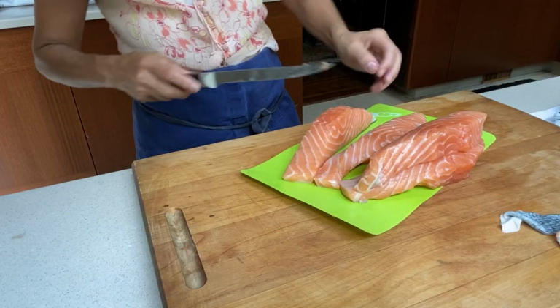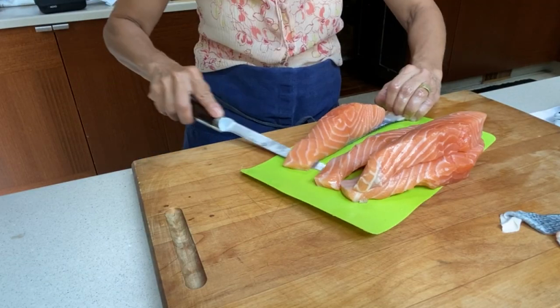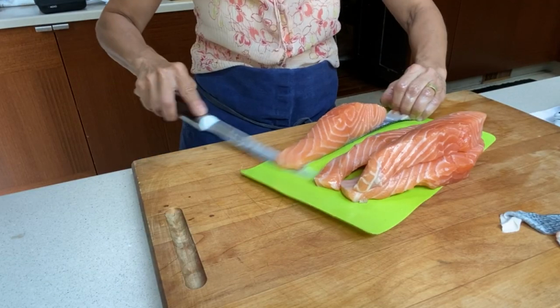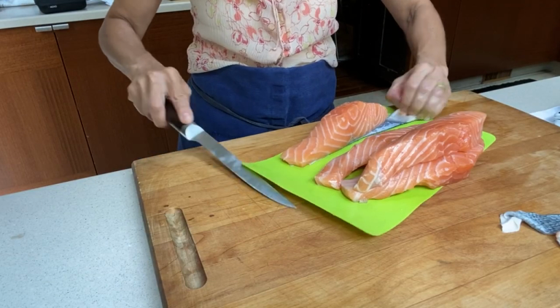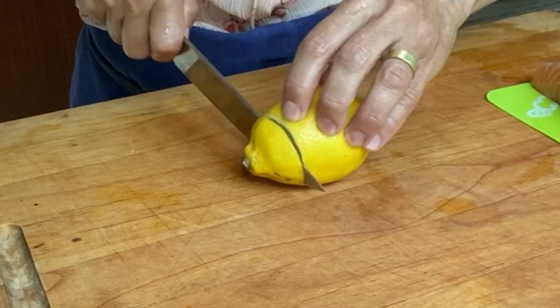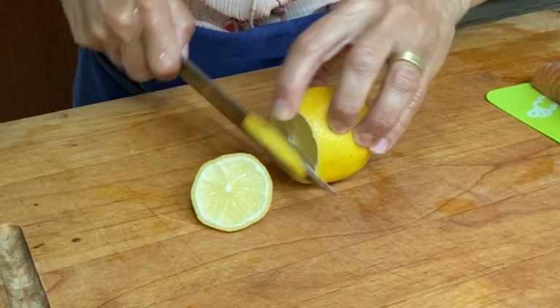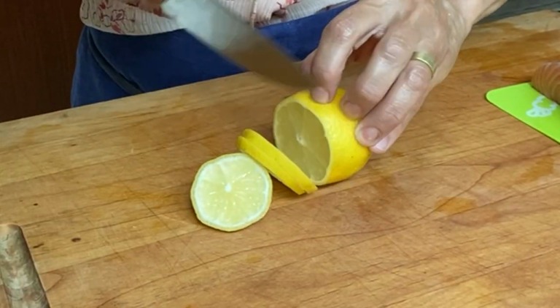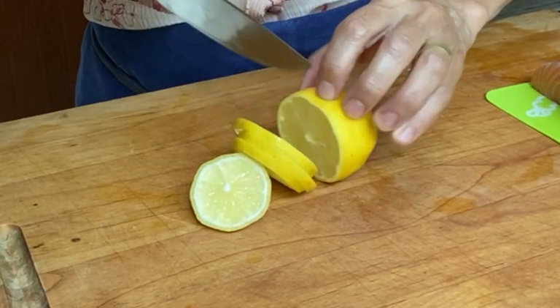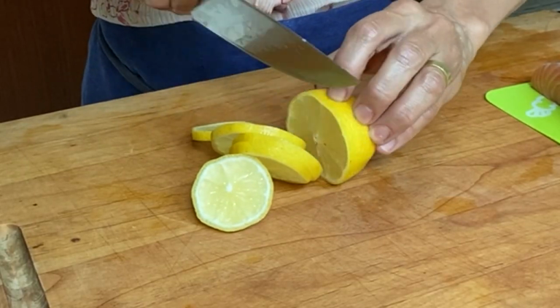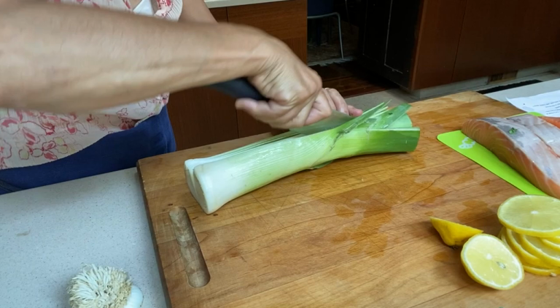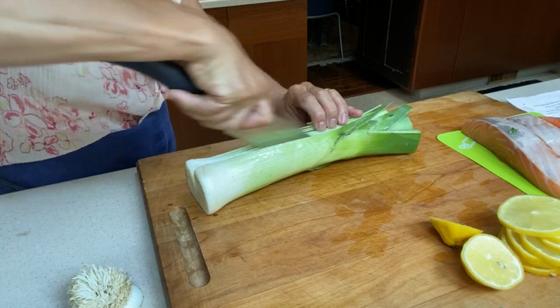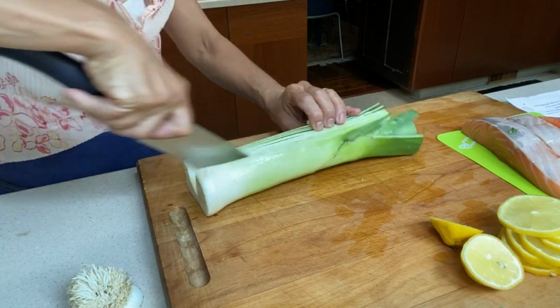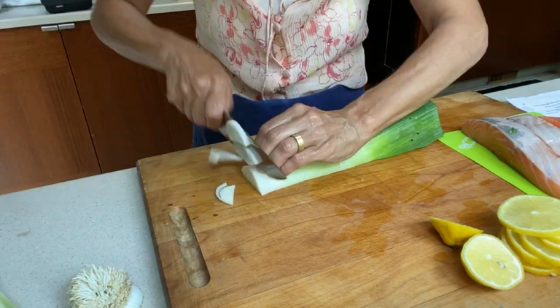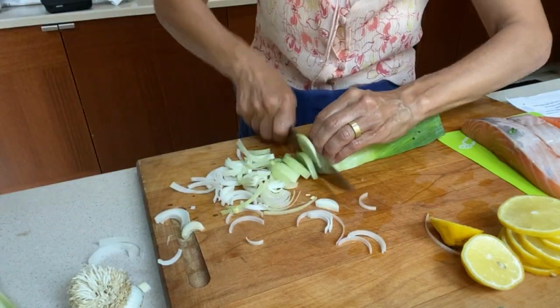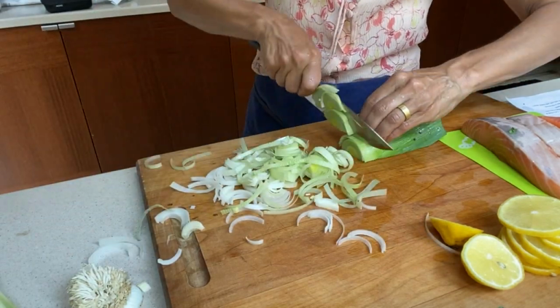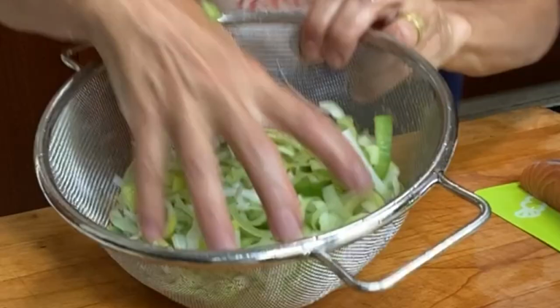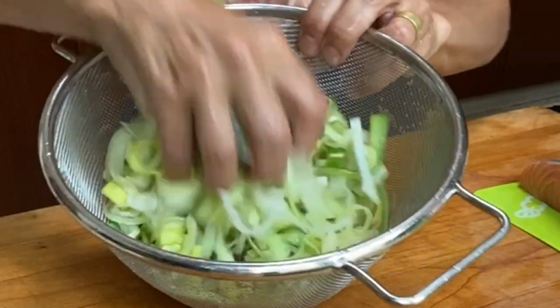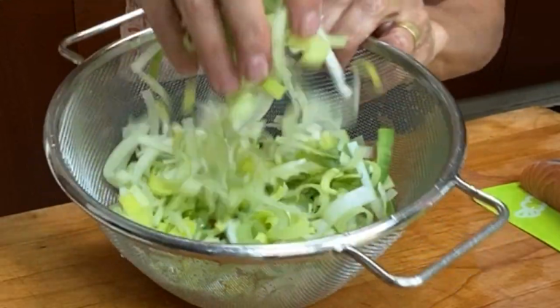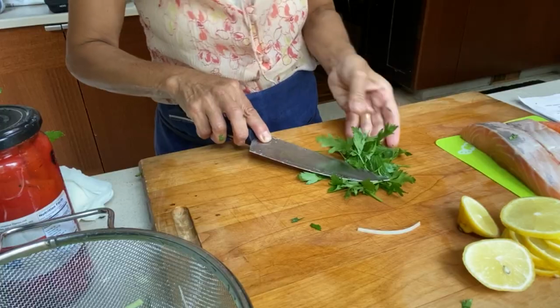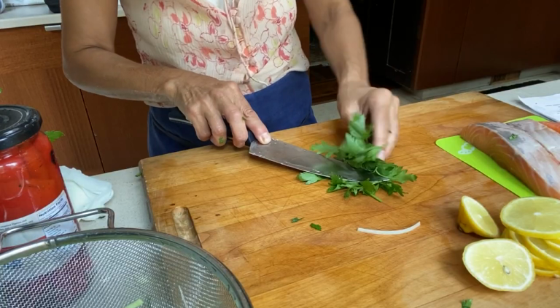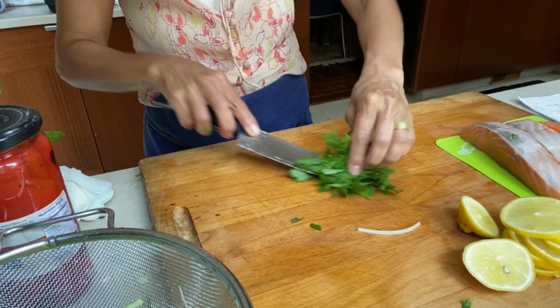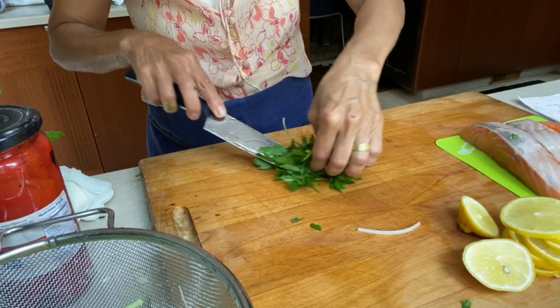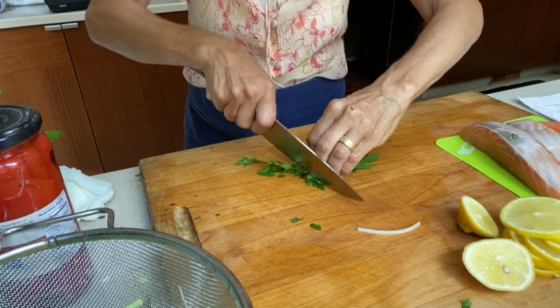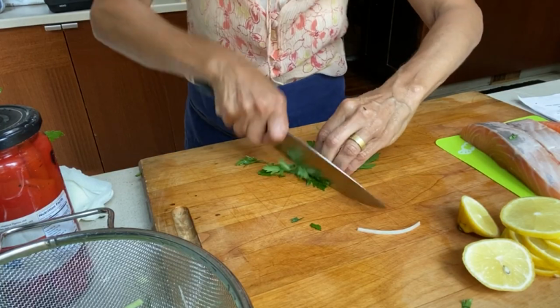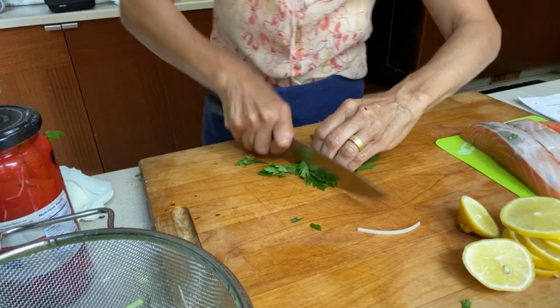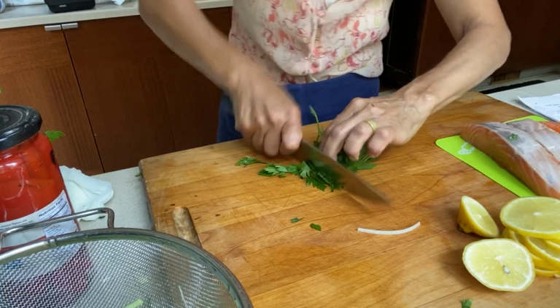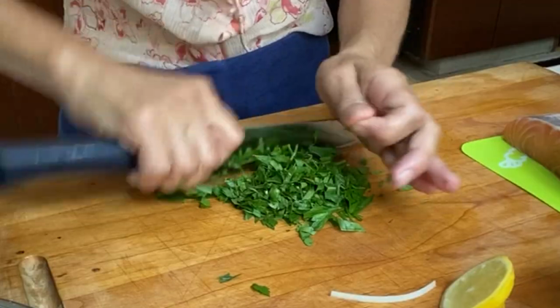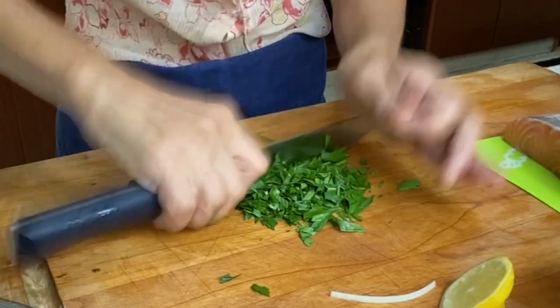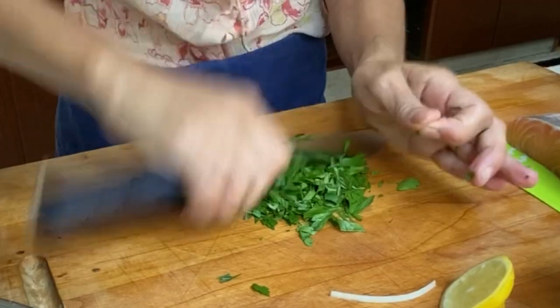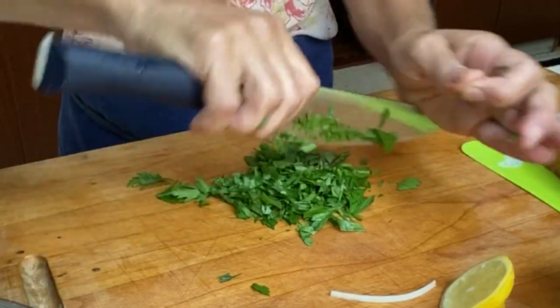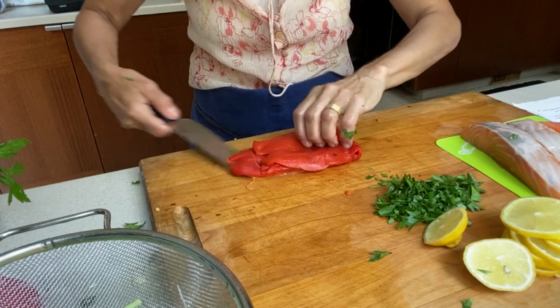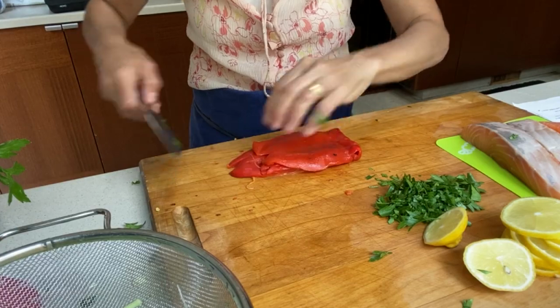First, let's take off the skin, slice up some lemons and leeks, finely chop them, finely chop some parsley leaves, and slice some red peppers.